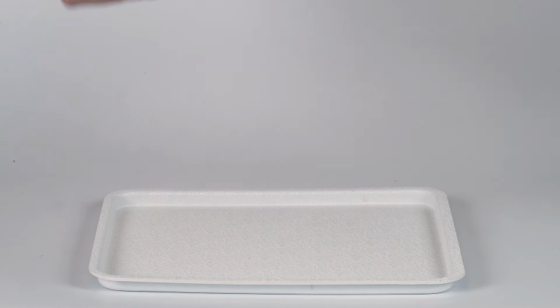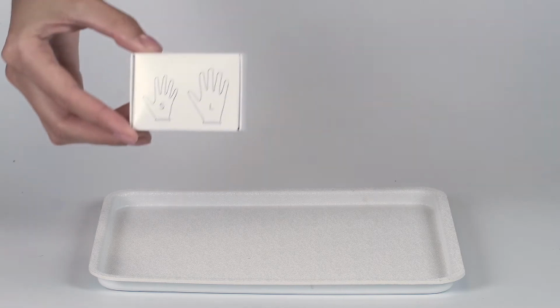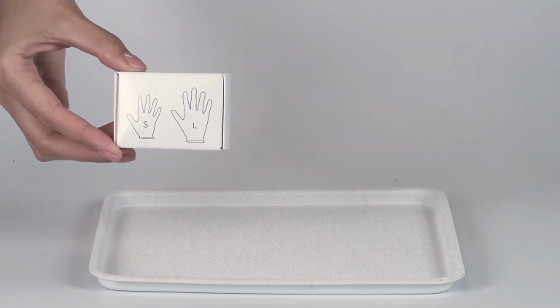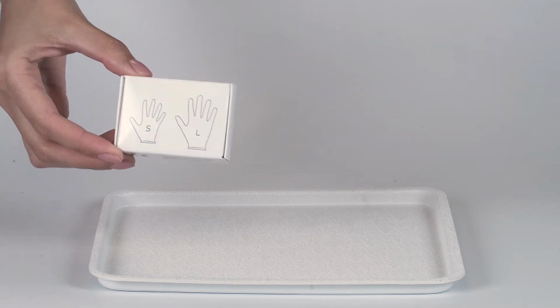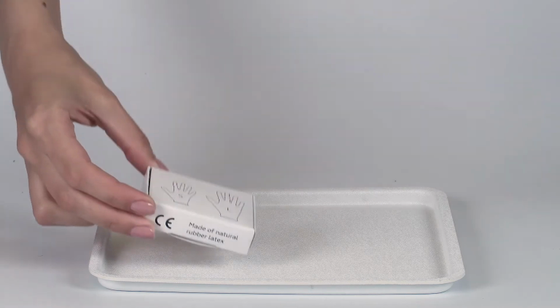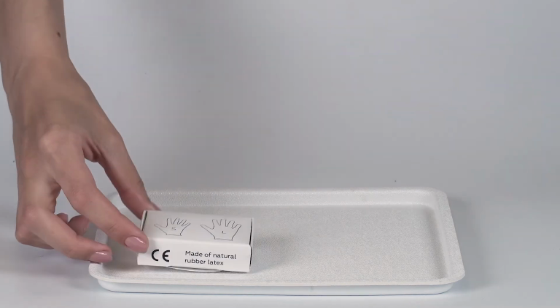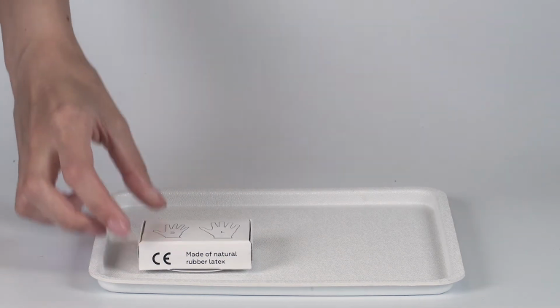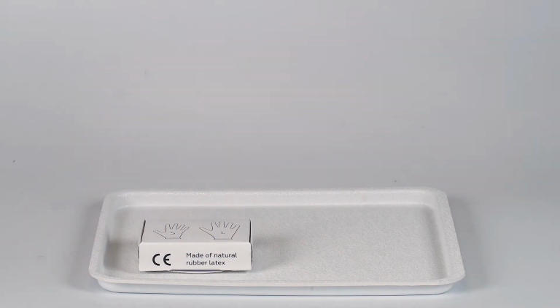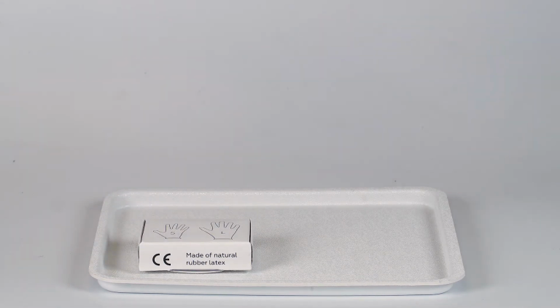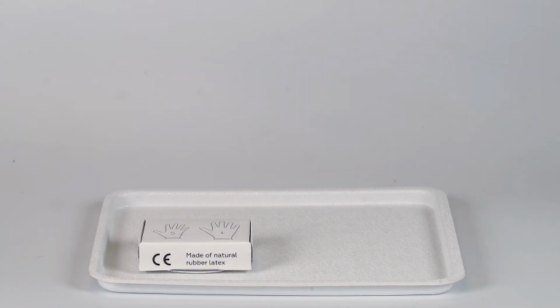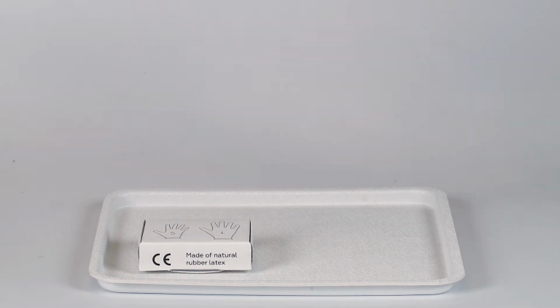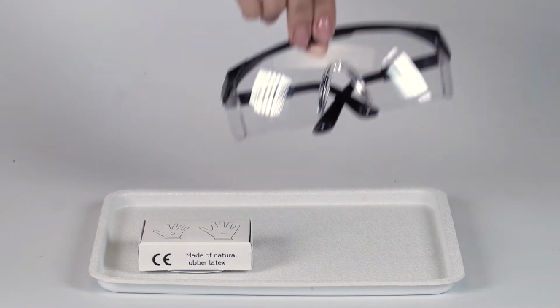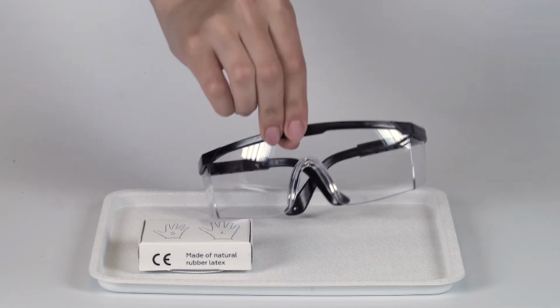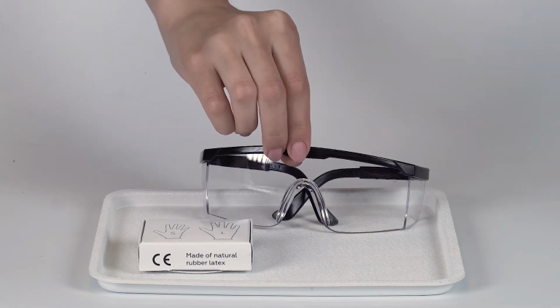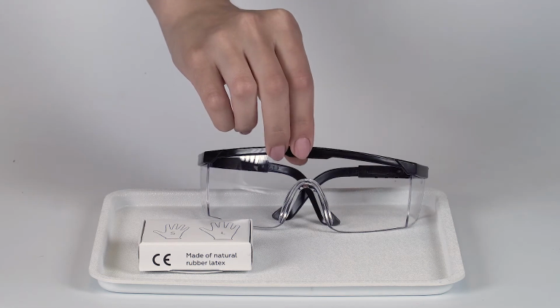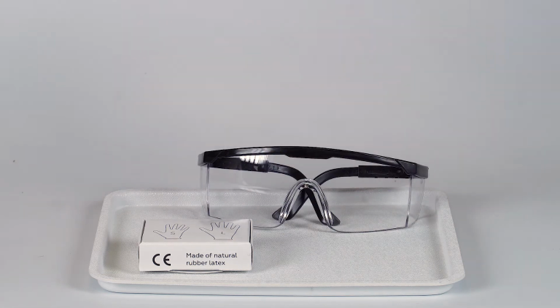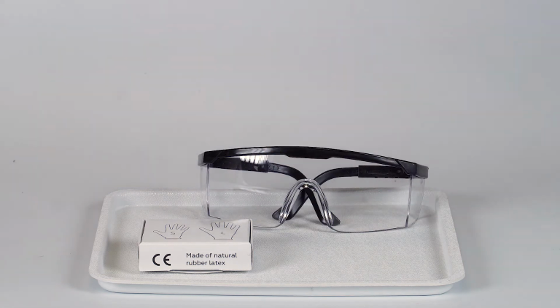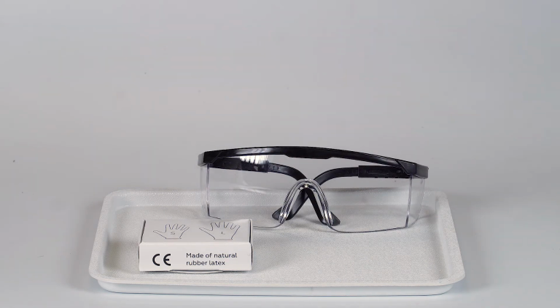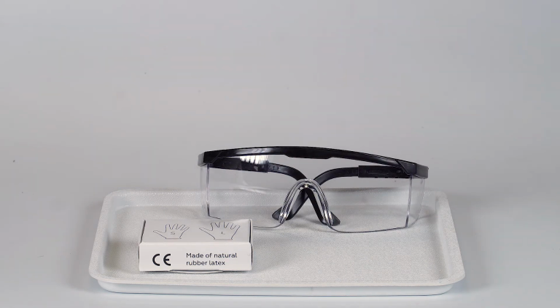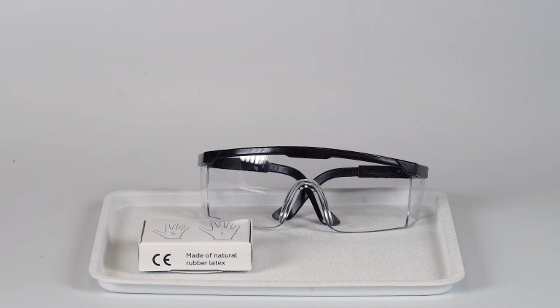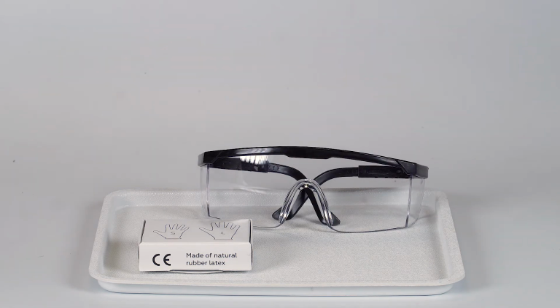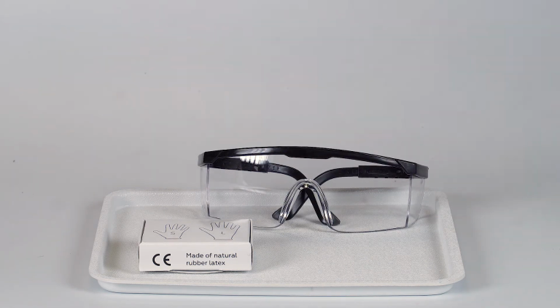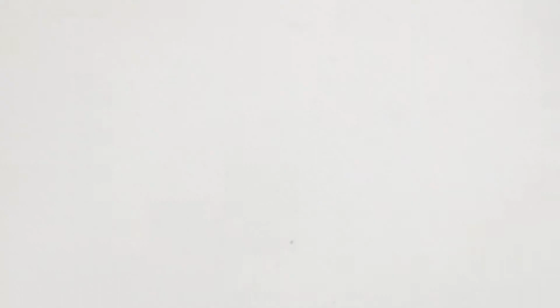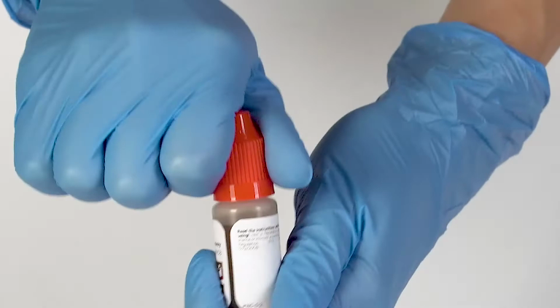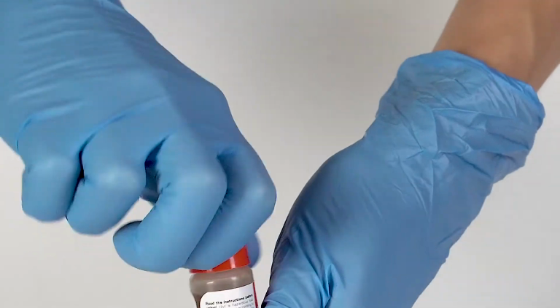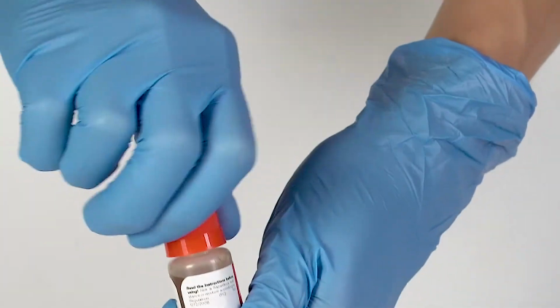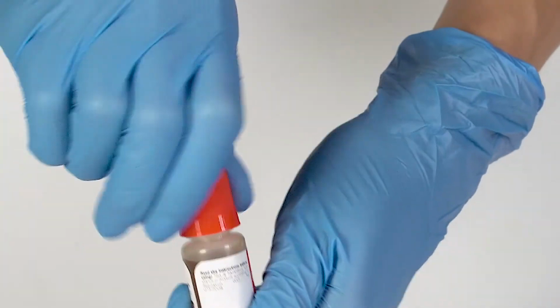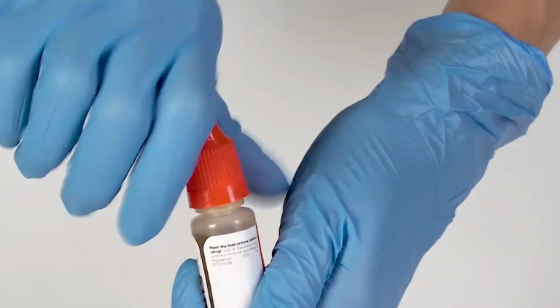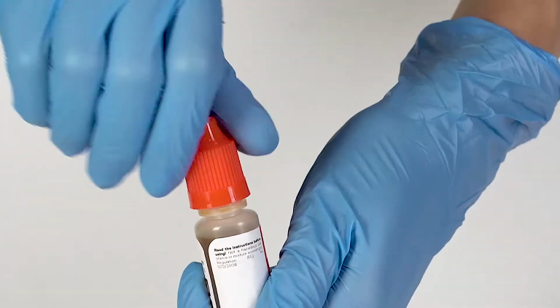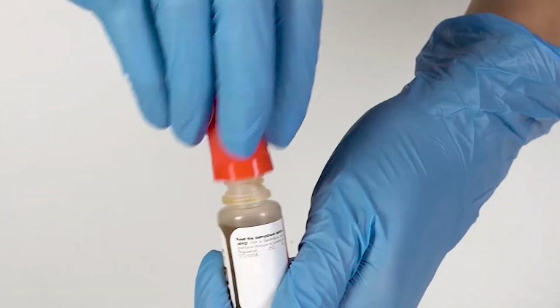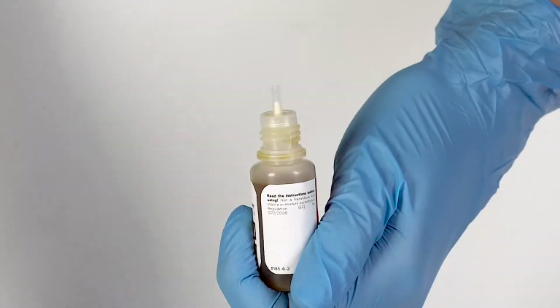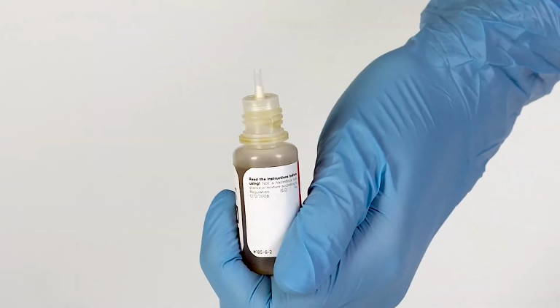Perform this experiment on the plastic tray to contain any possible spills. Don't forget to put on protective gloves and goggles before doing the experiment. To open a bottle containing a reagent, push the cap down and turn it.